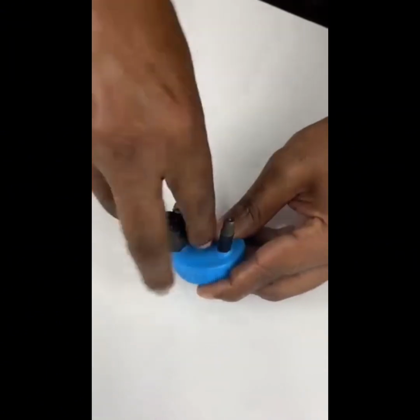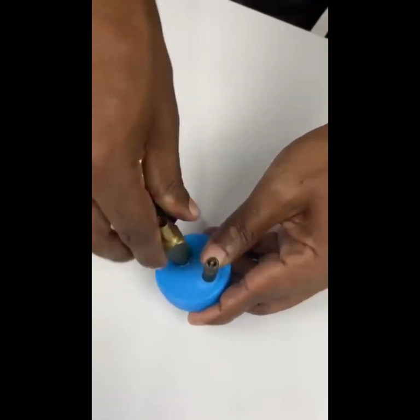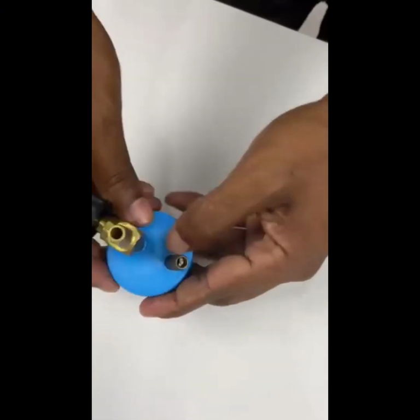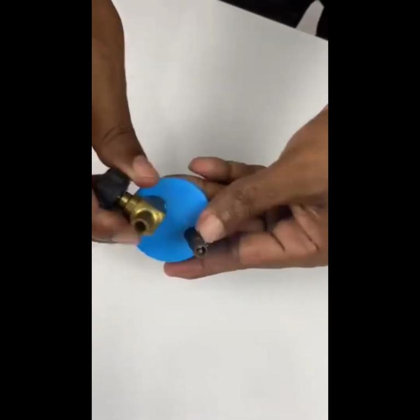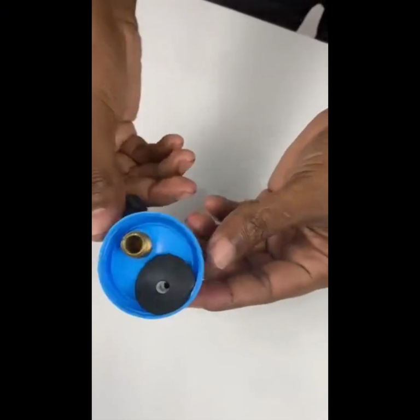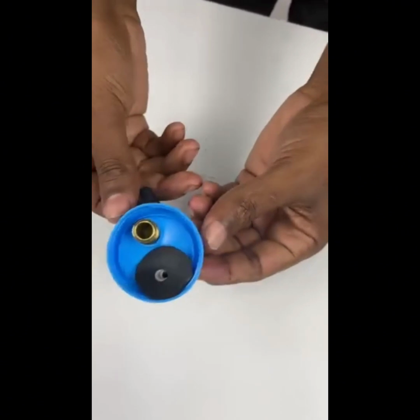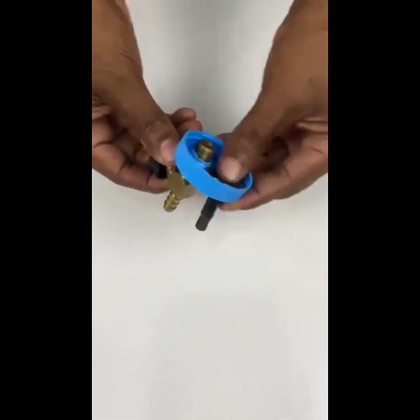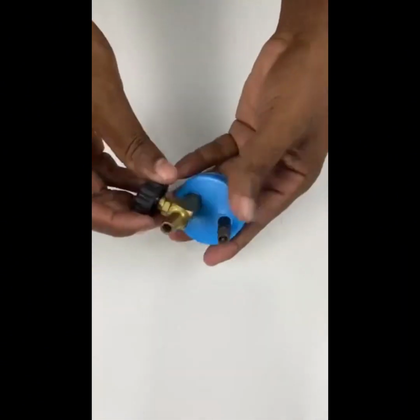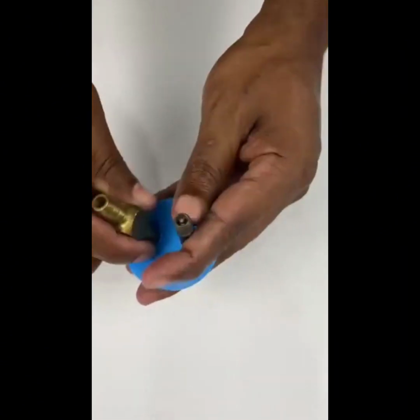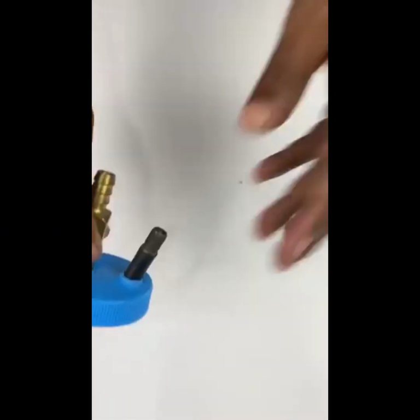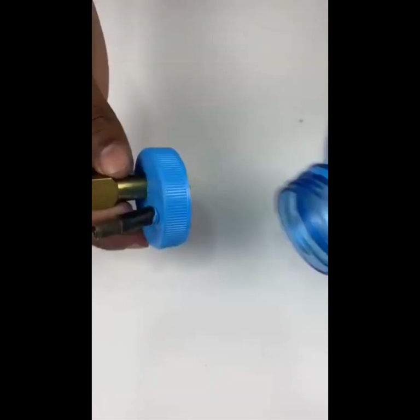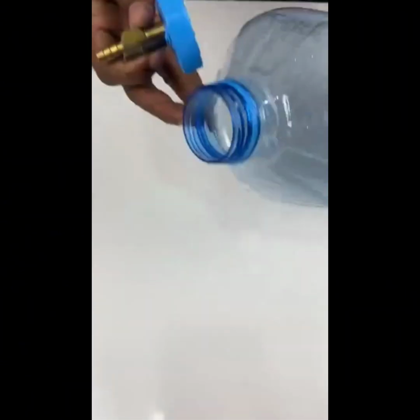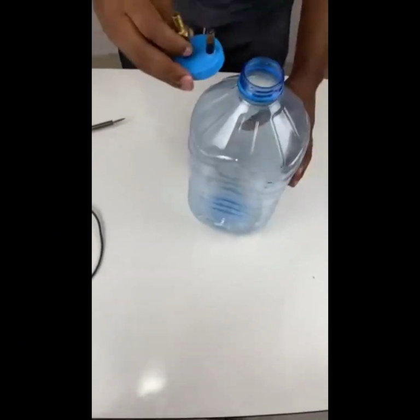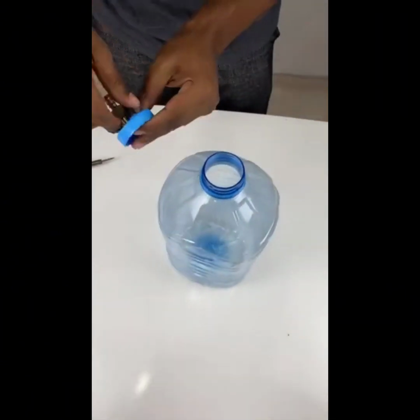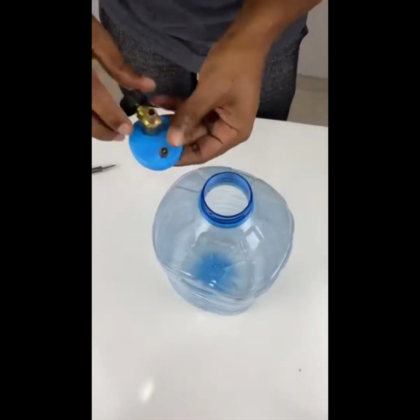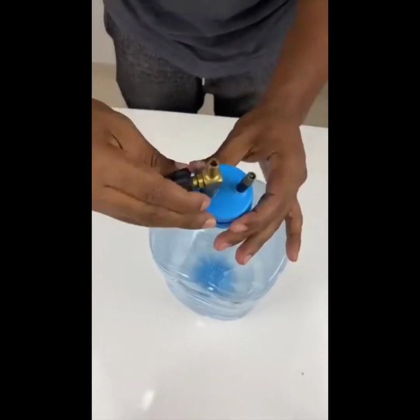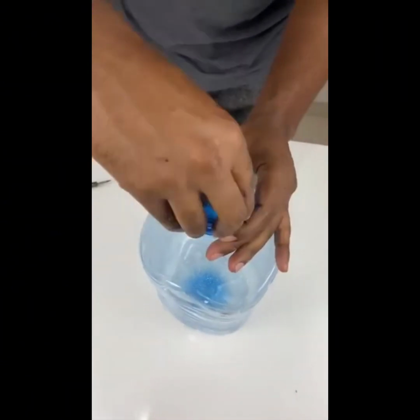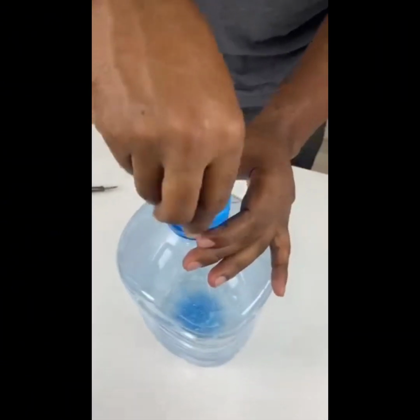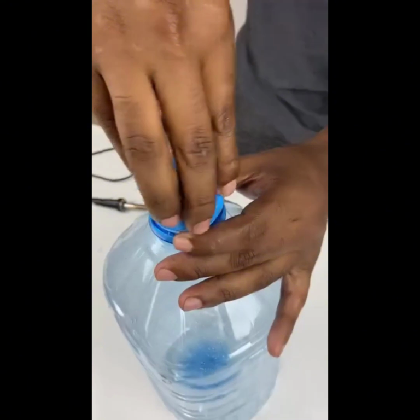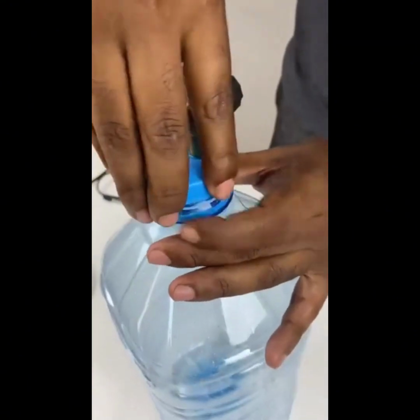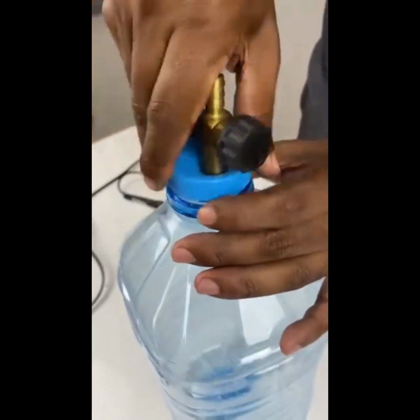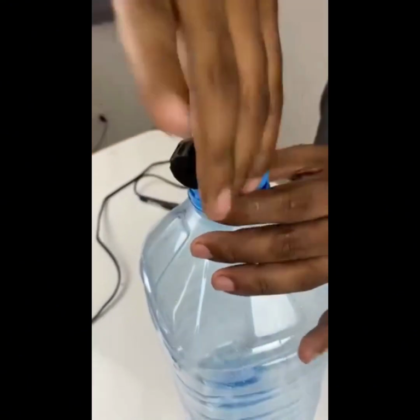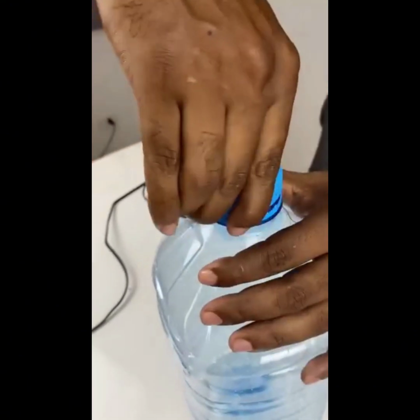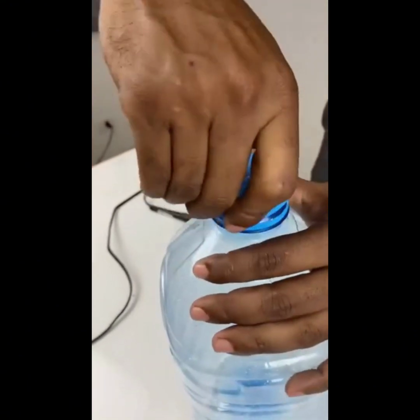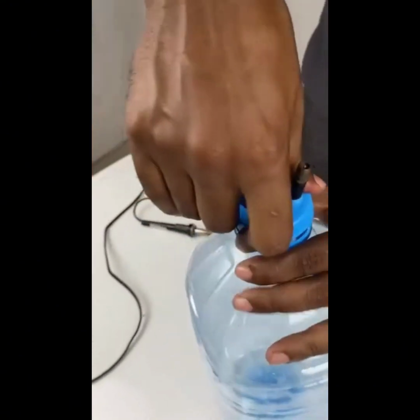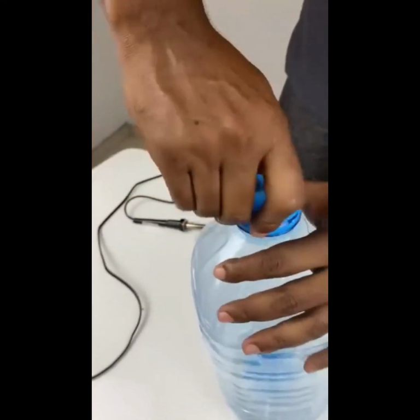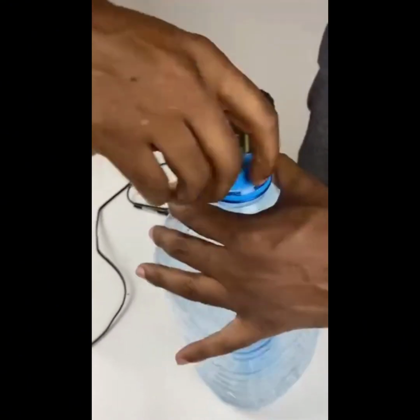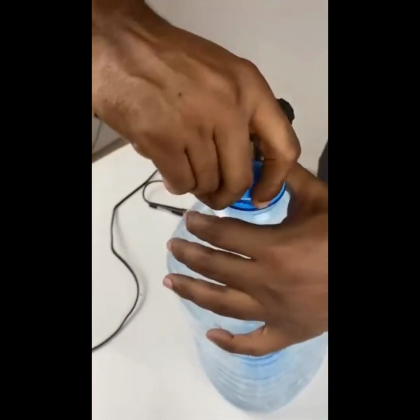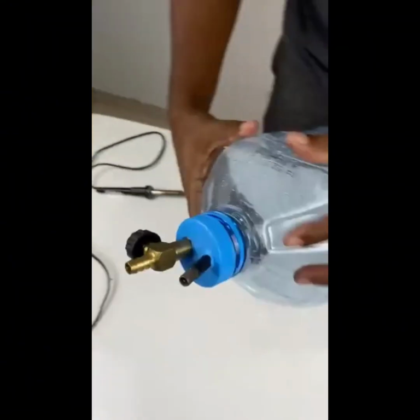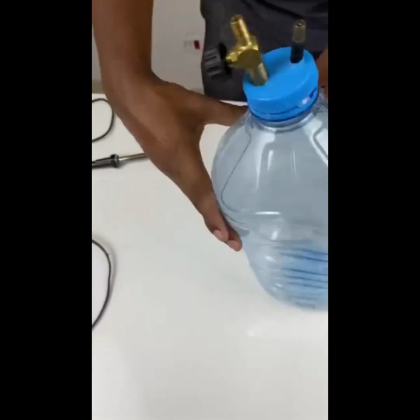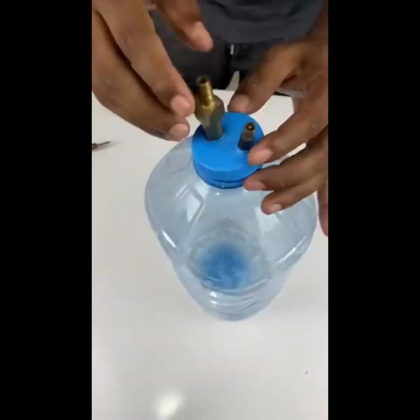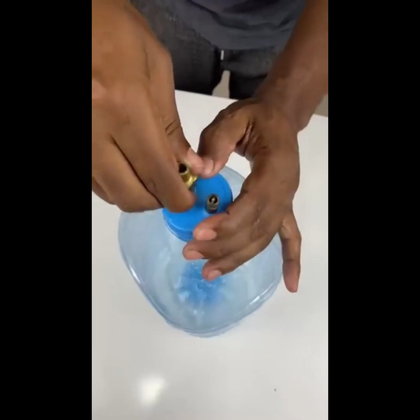Then put the gallon lid on and finish off the two entrances to the lid with hot glue, or any other type of sealant you prefer, making sure that it's very well sealed. Here I'm using hot glue as you can see.